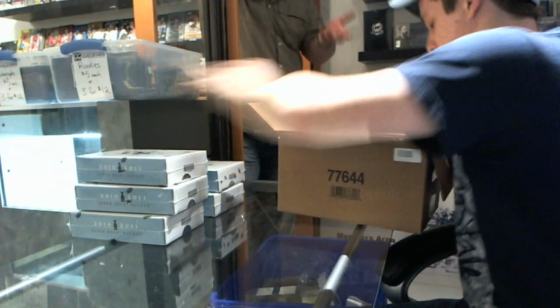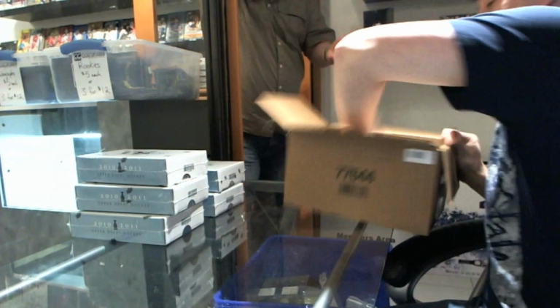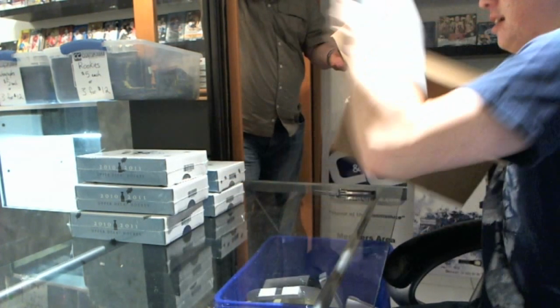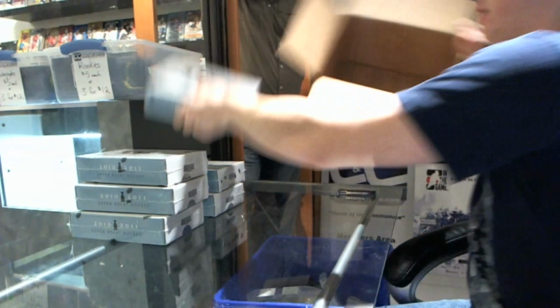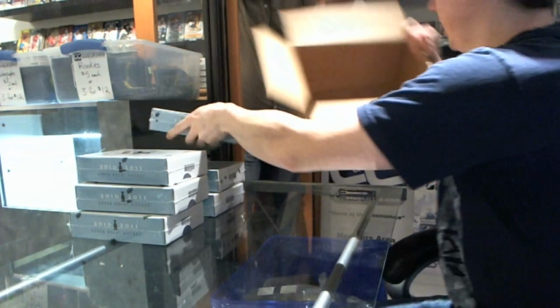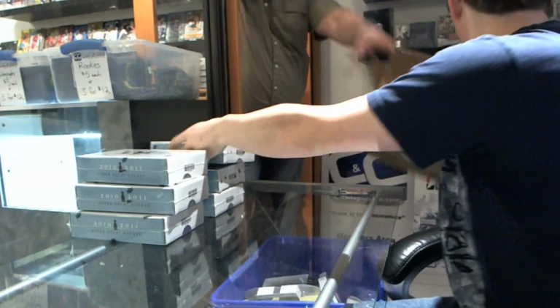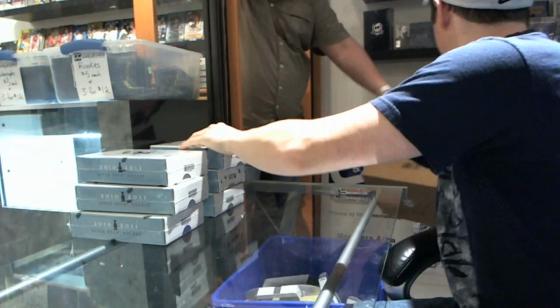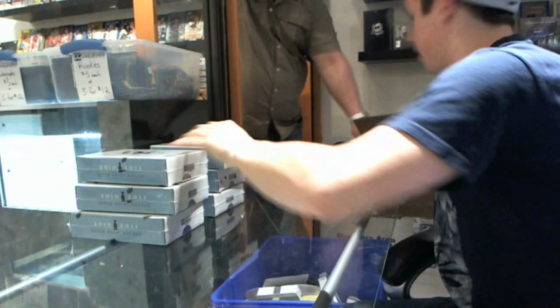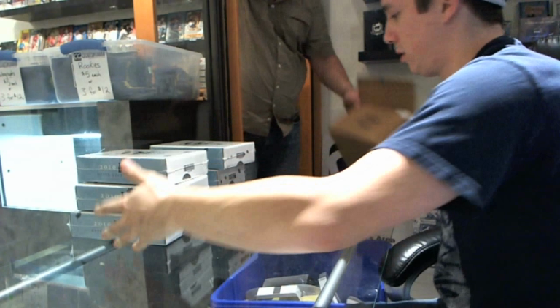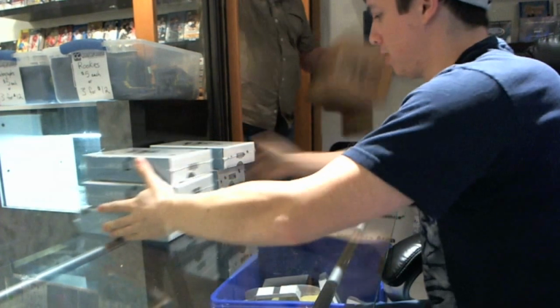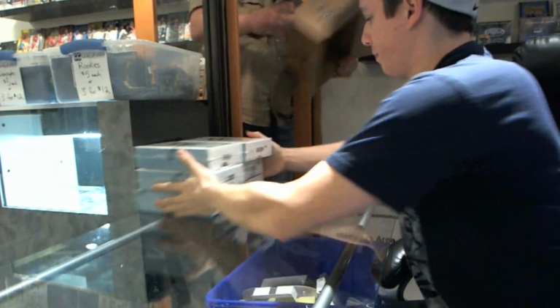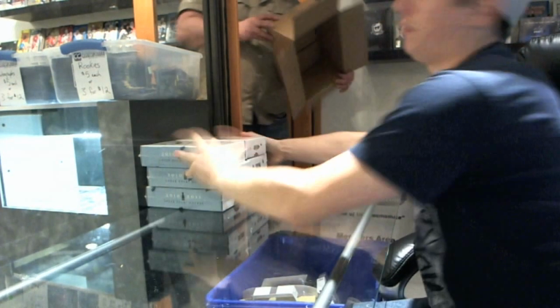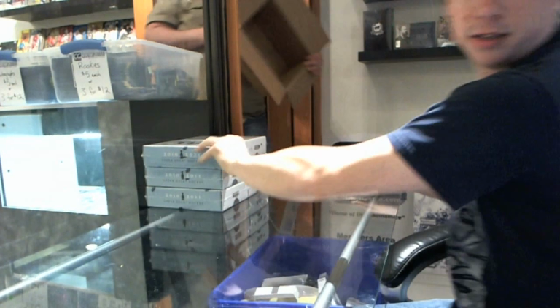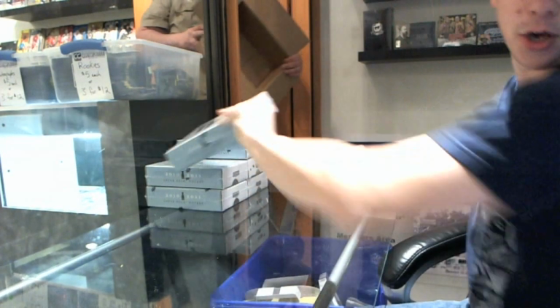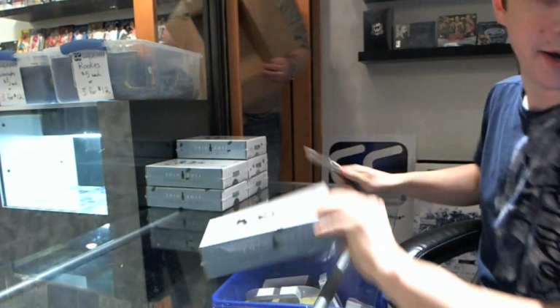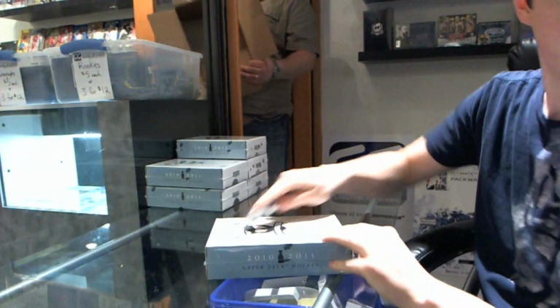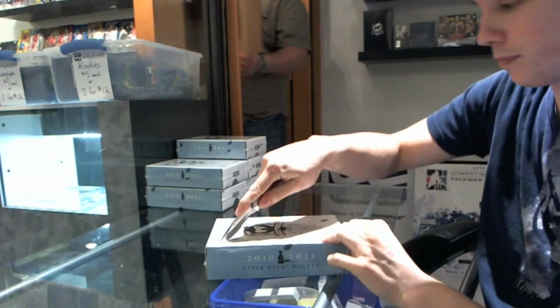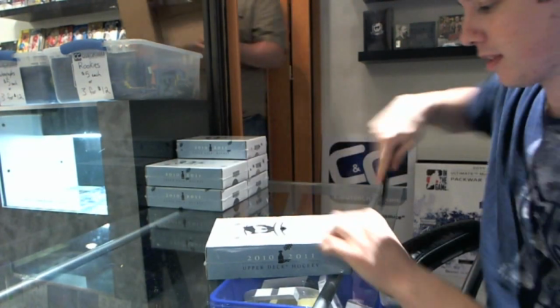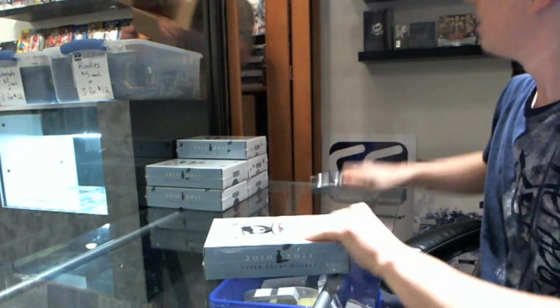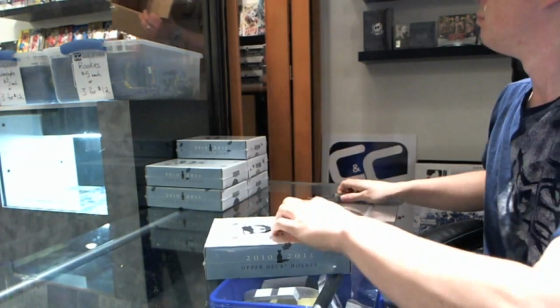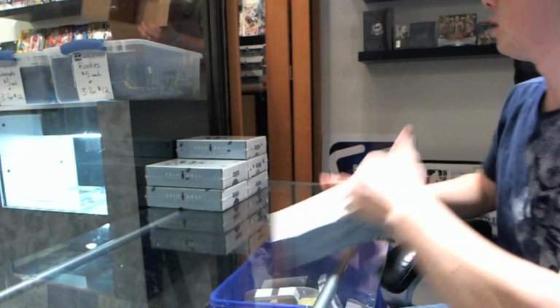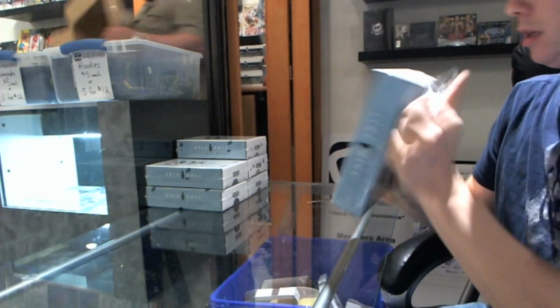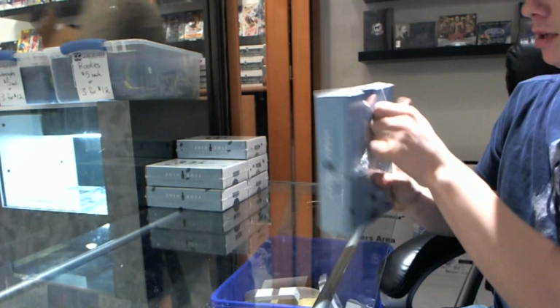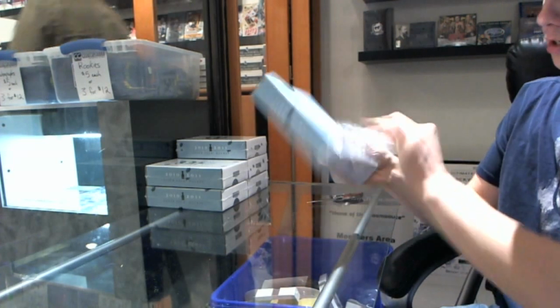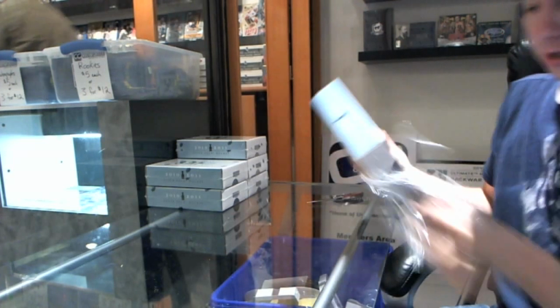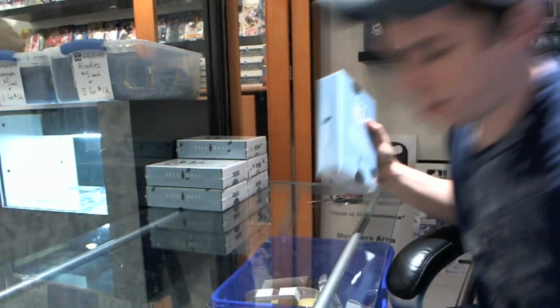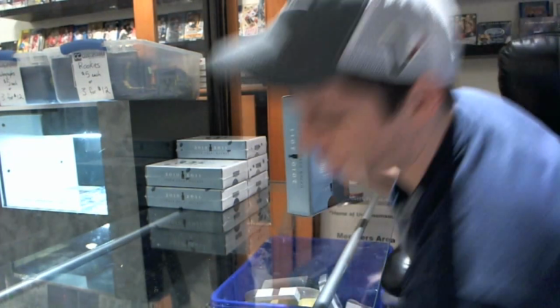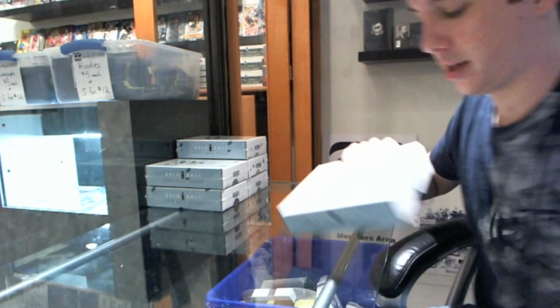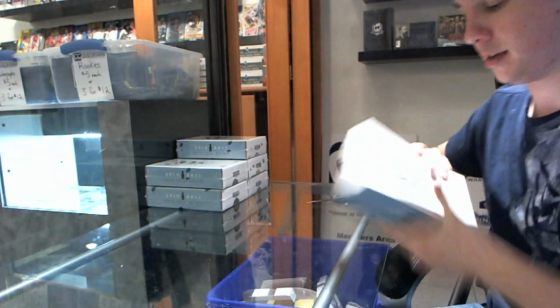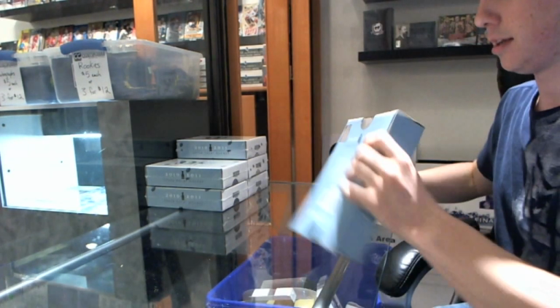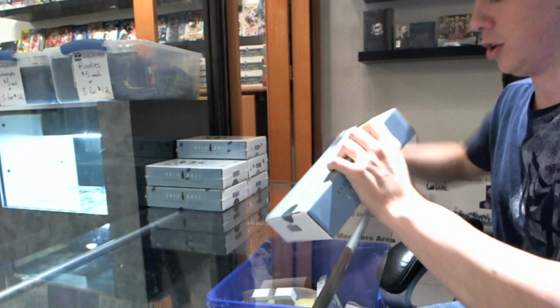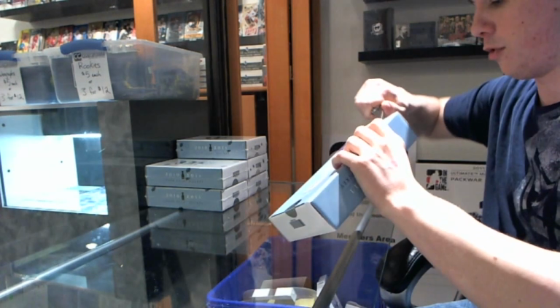Alright, if I see a decoy I'll save it. If not, let's just go. You want this one broken down? Alright, good luck everyone.